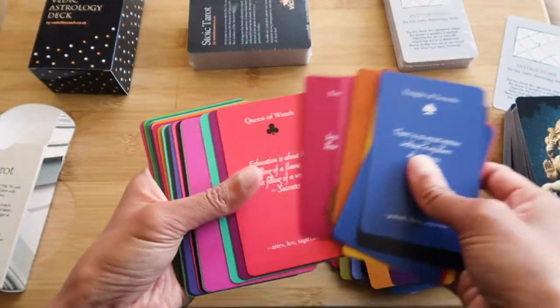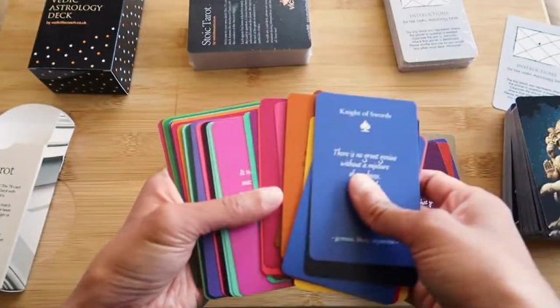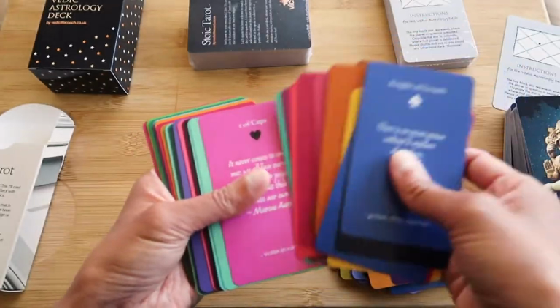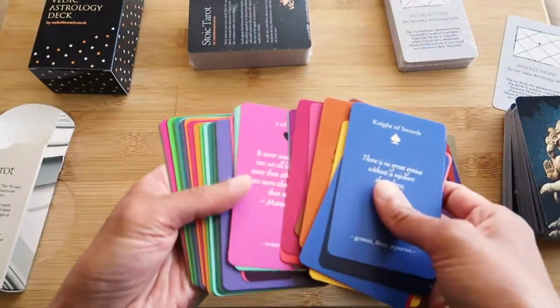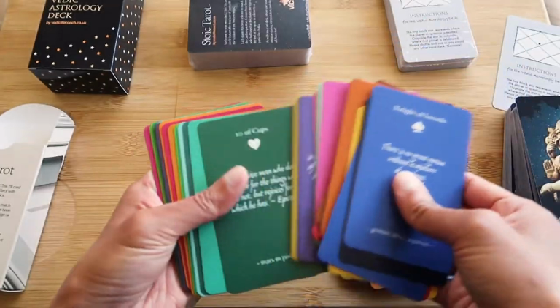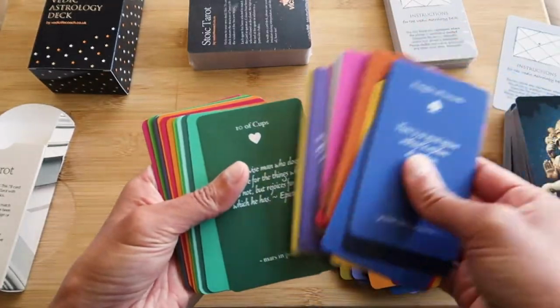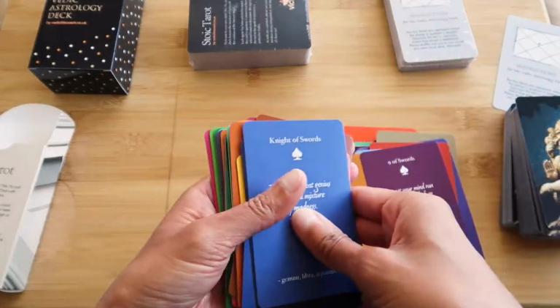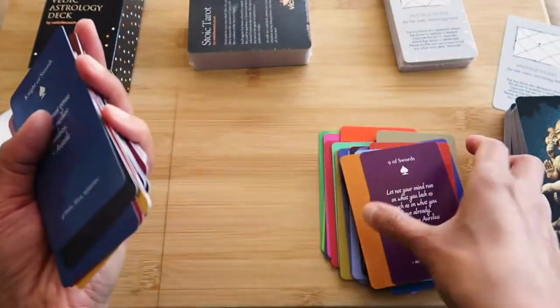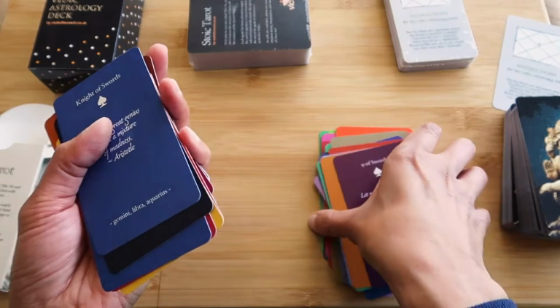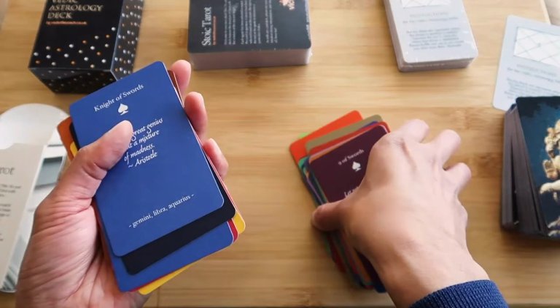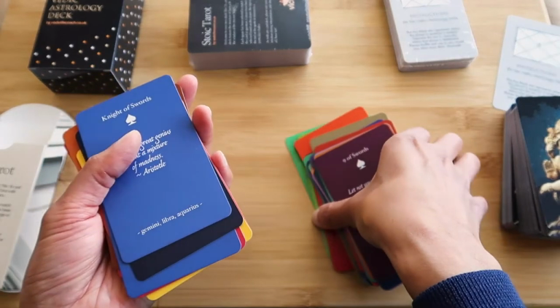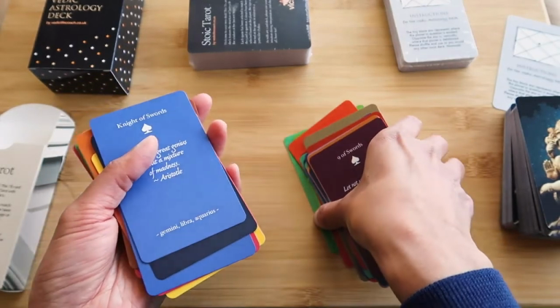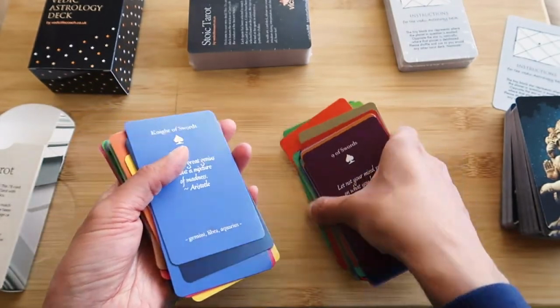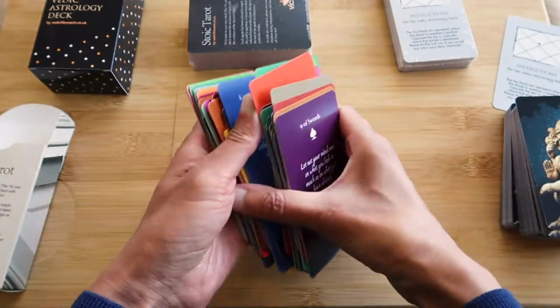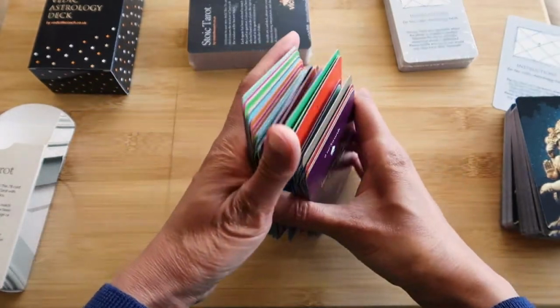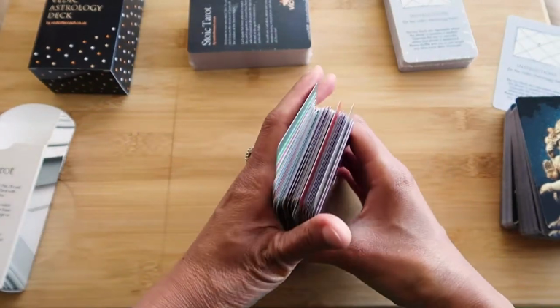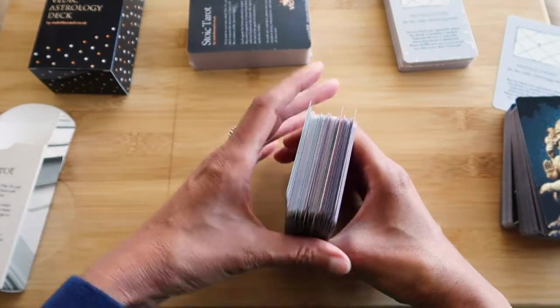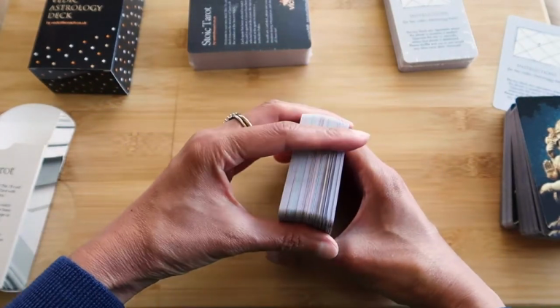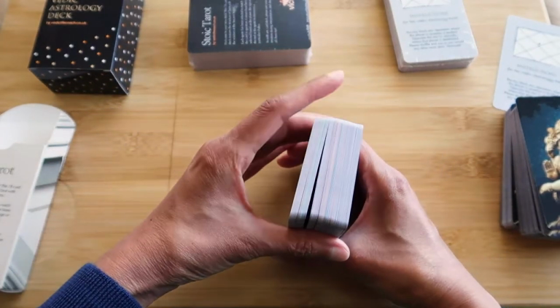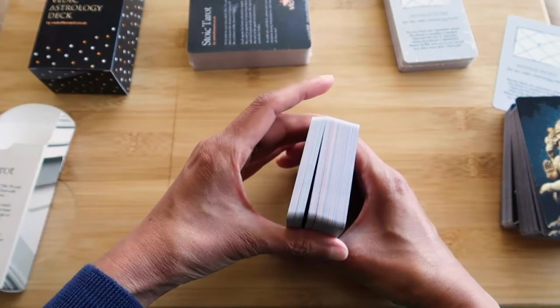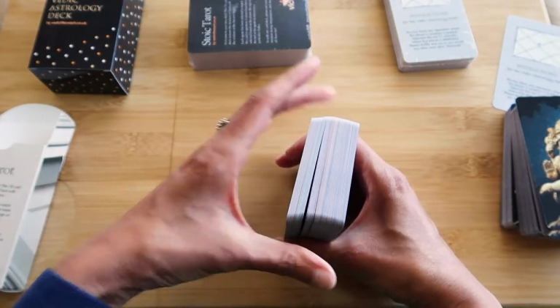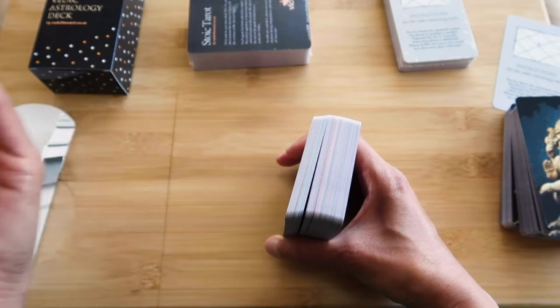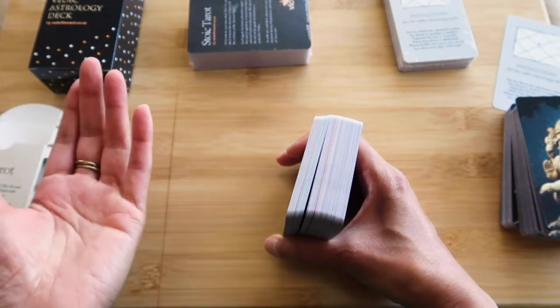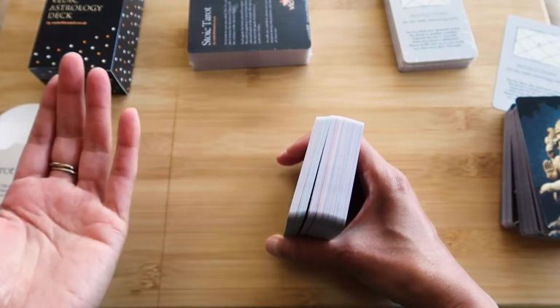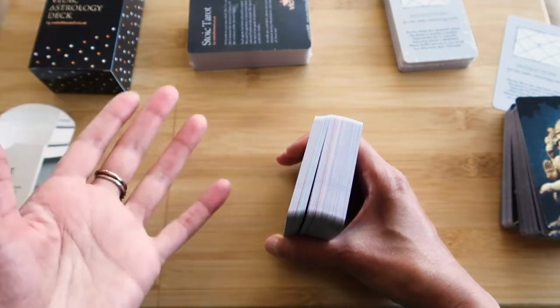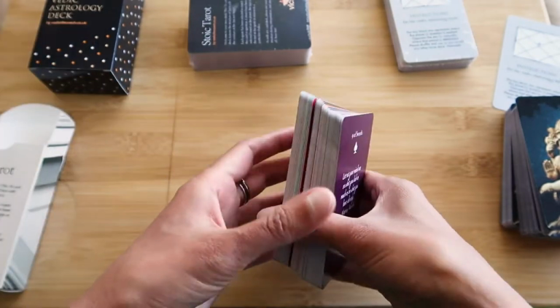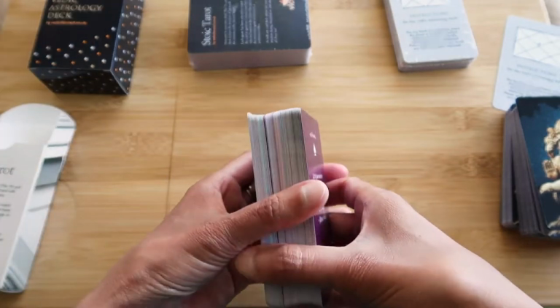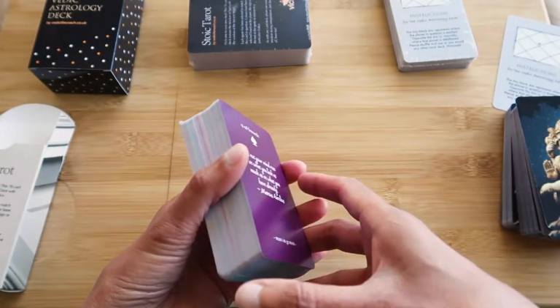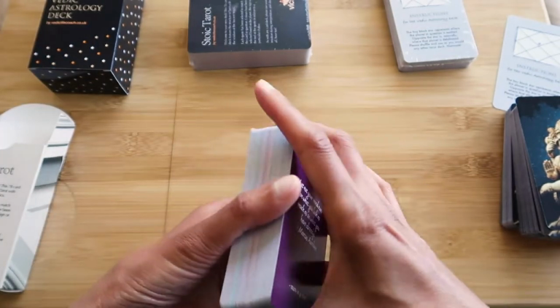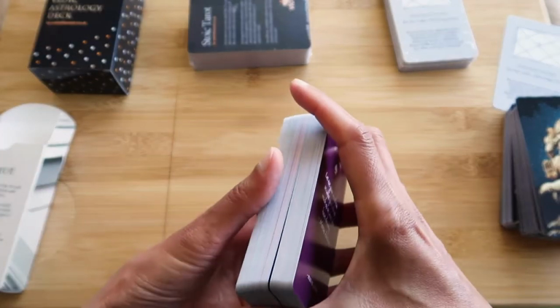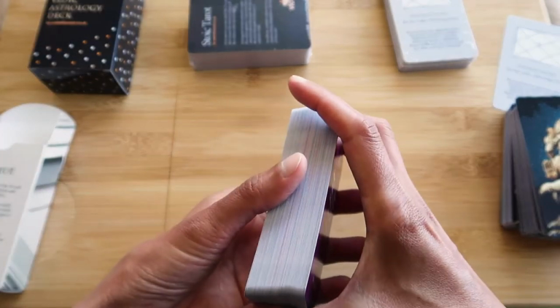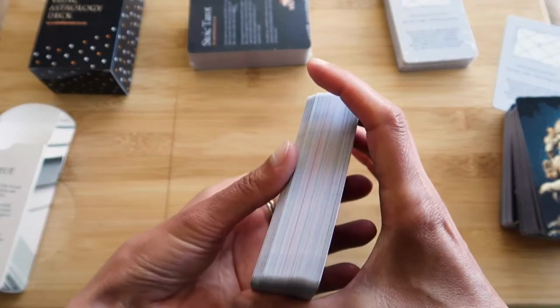I'm going to put these for sale, and look out for a flip-through video in case you want to see what every single card is like. You'll be able to see that on one of my flip-through videos — so I will make that.